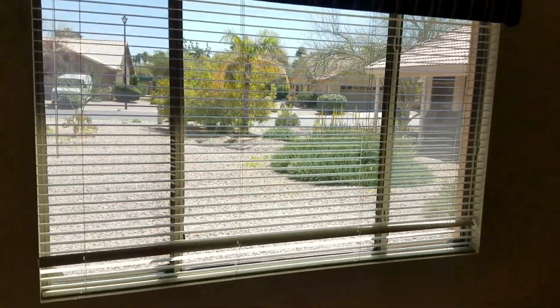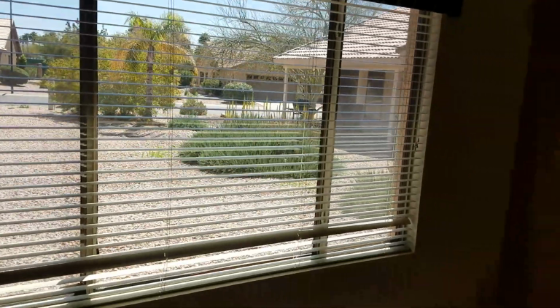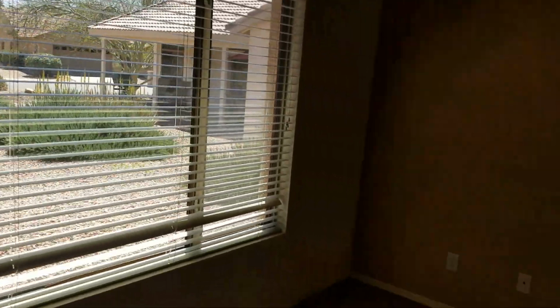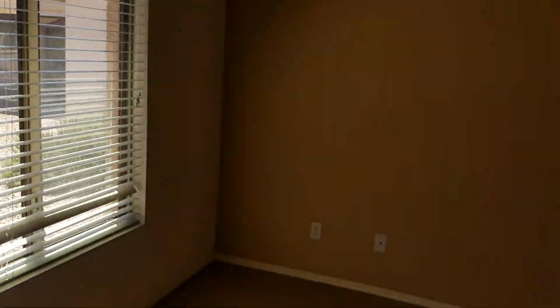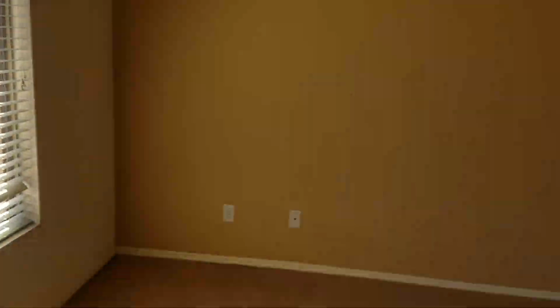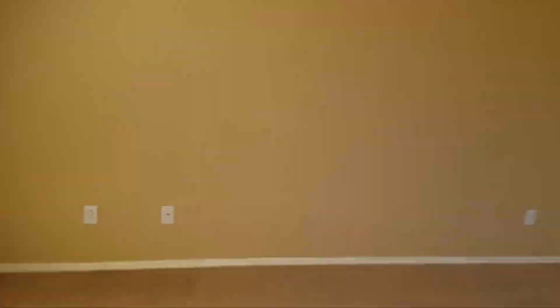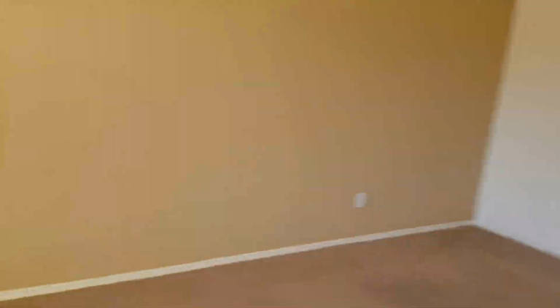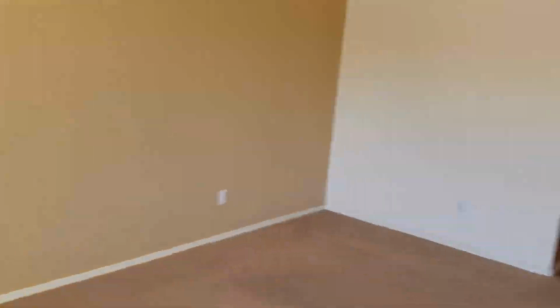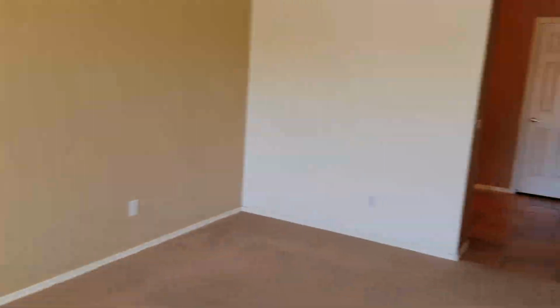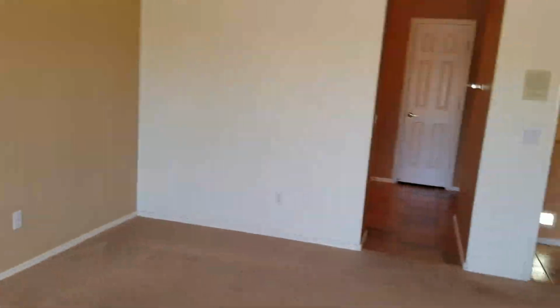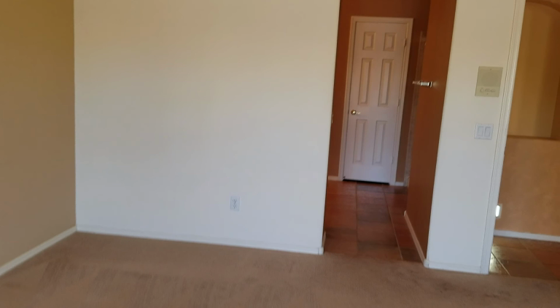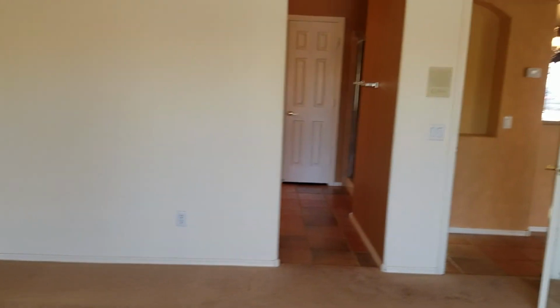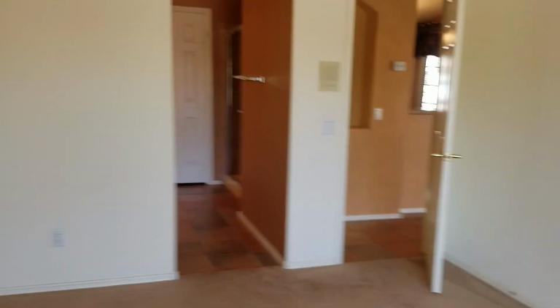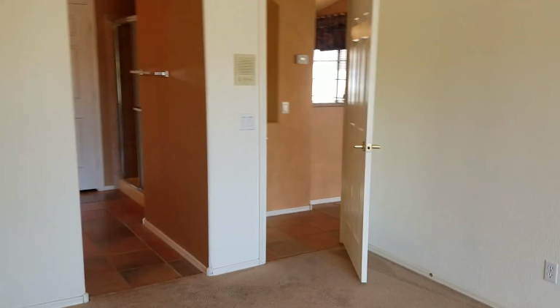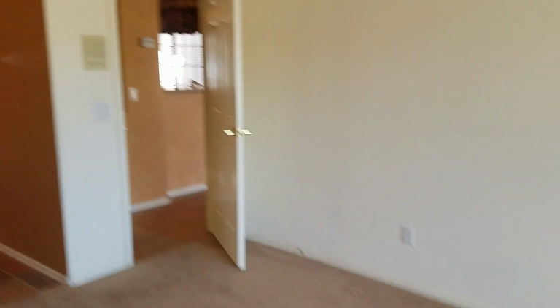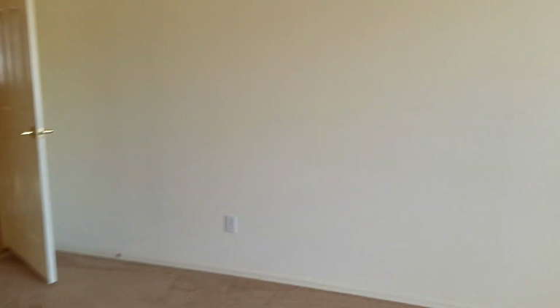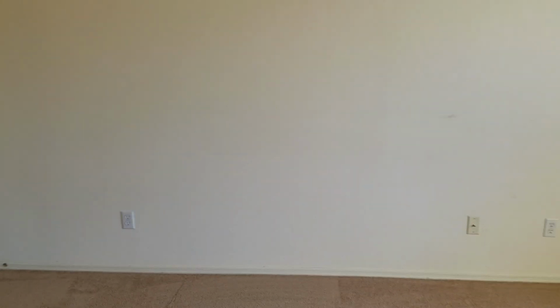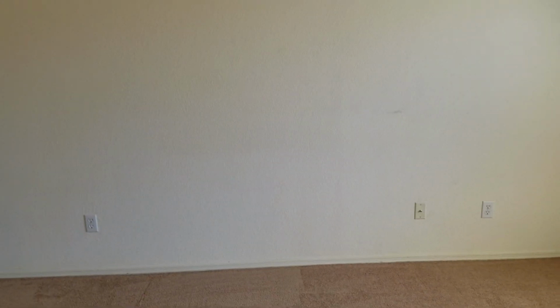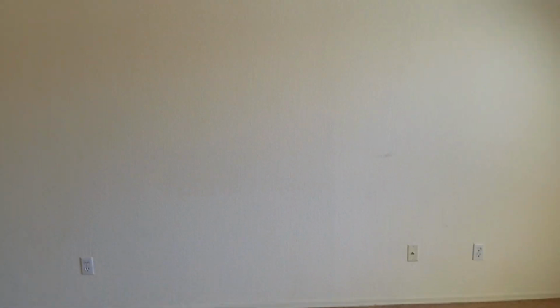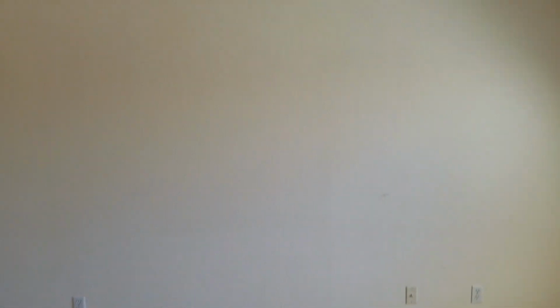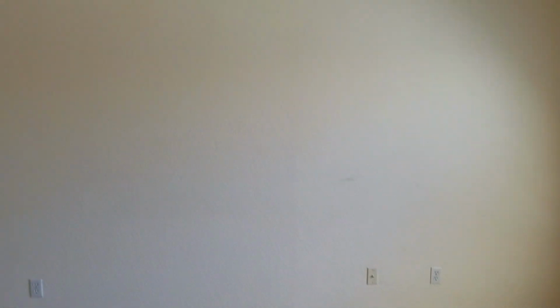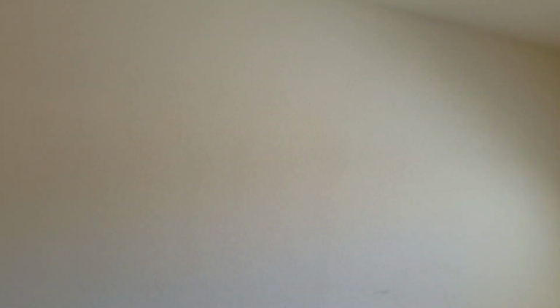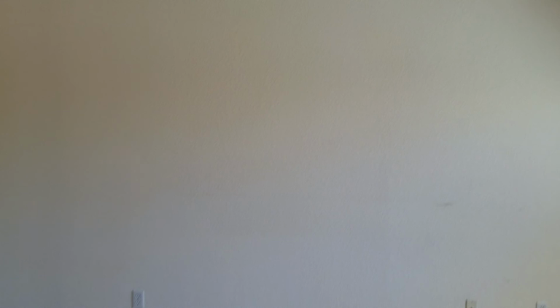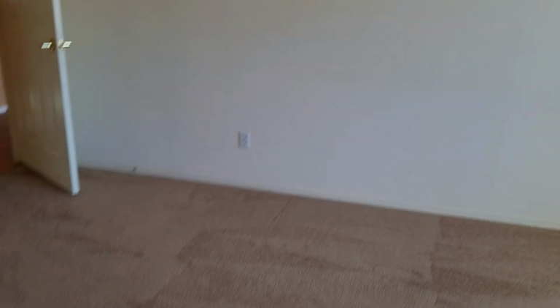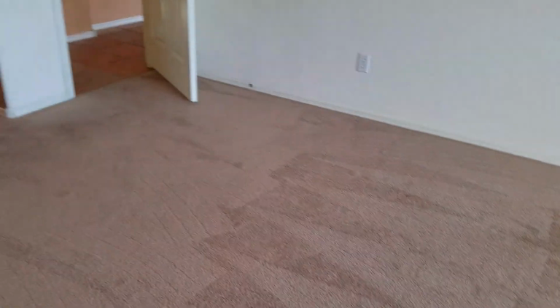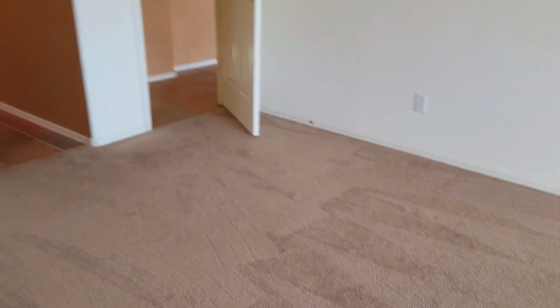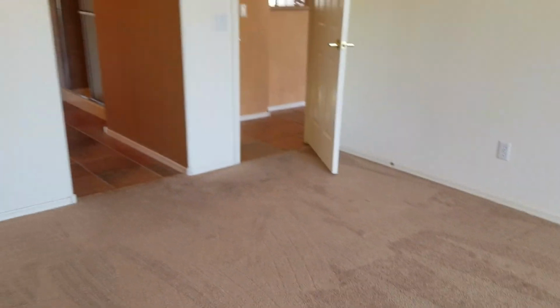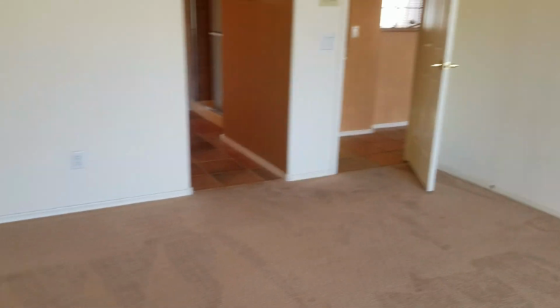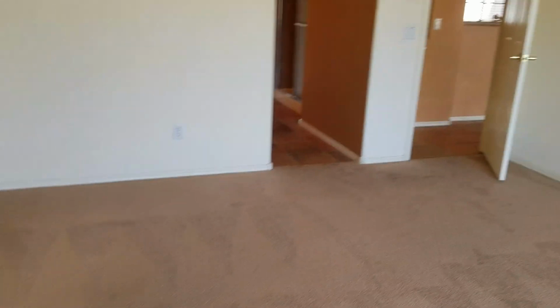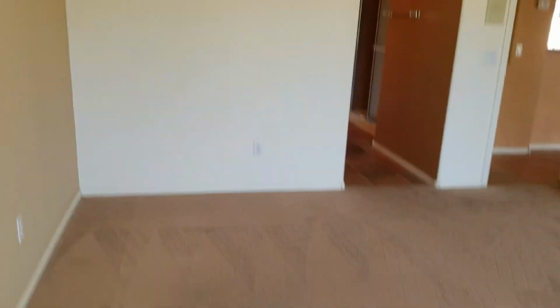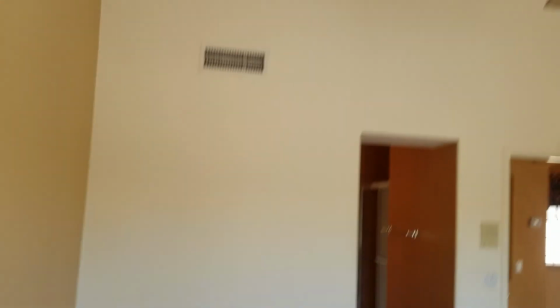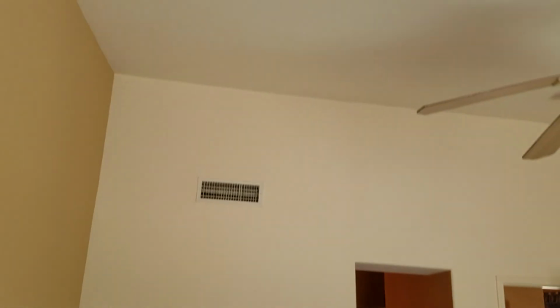Good size master — this is where your bed would go and that's where your TV would go. Good size room with high ceilings and a ceiling fan.